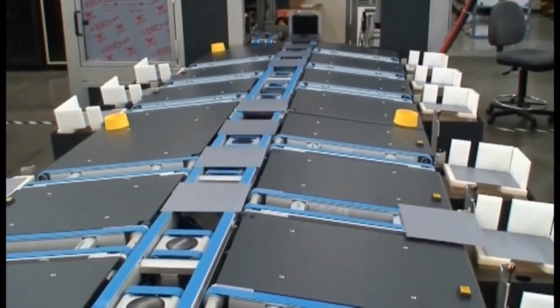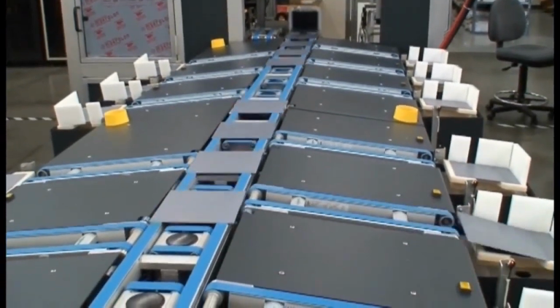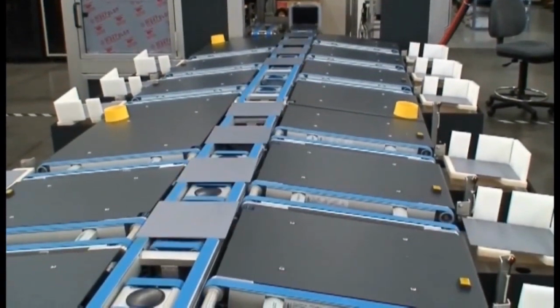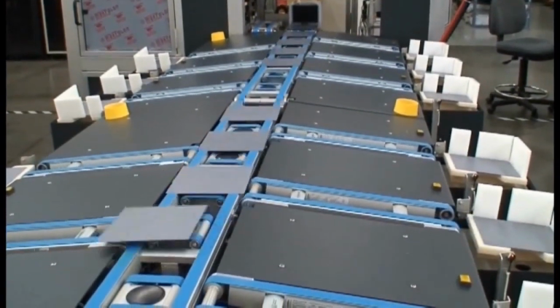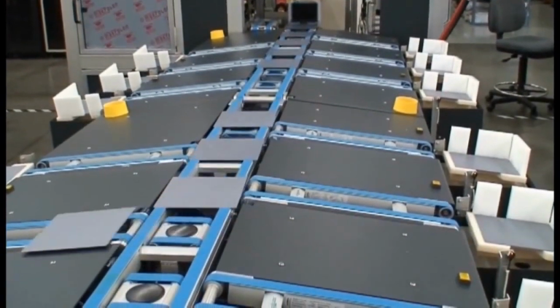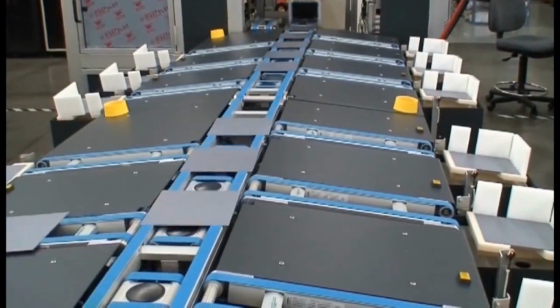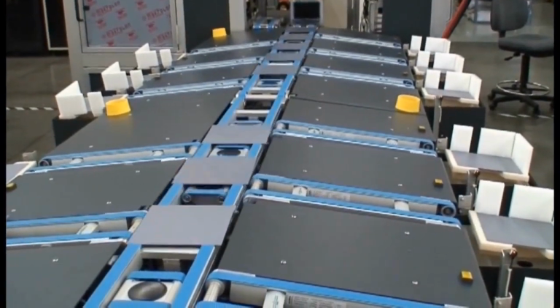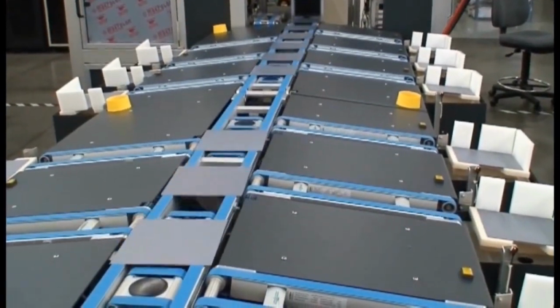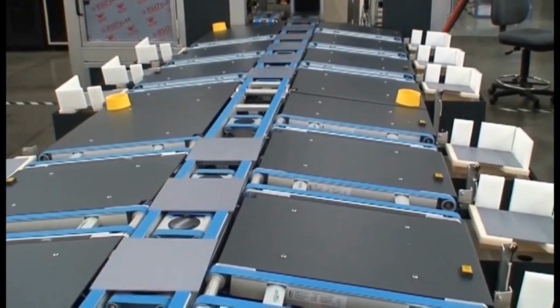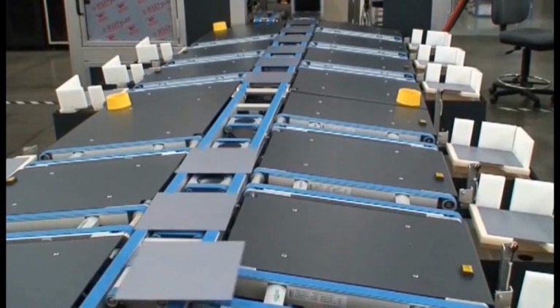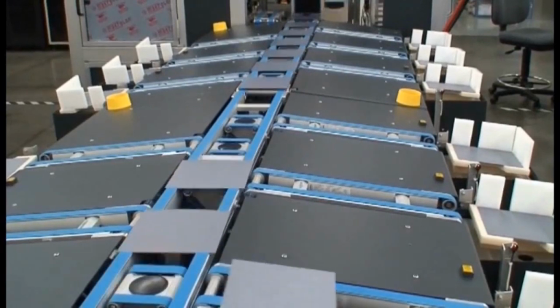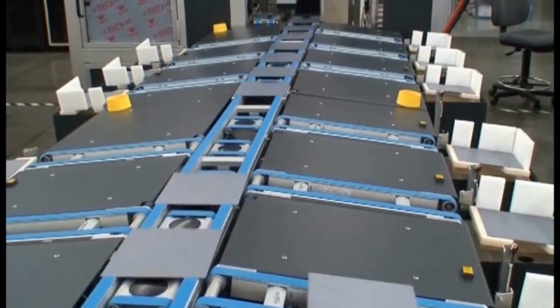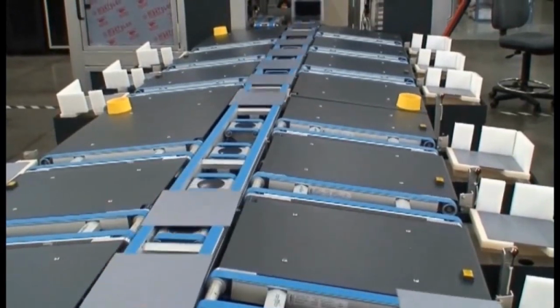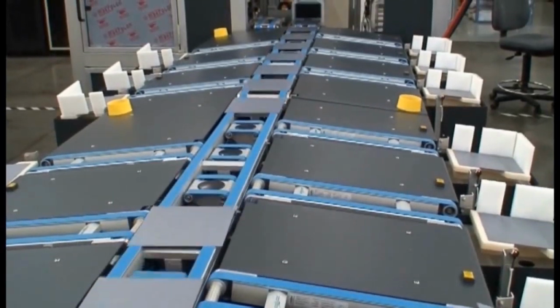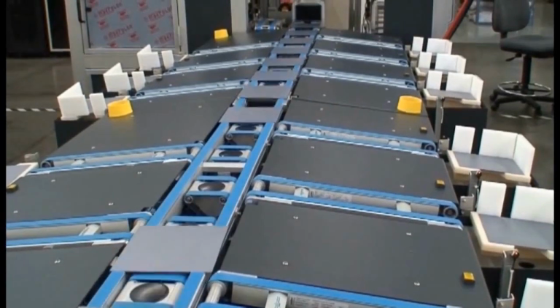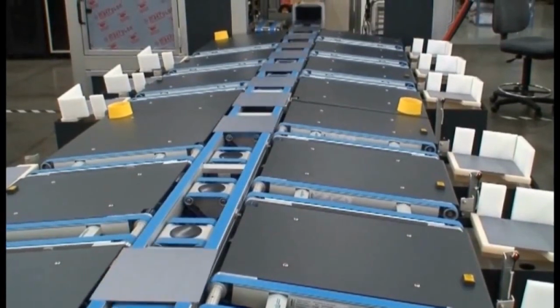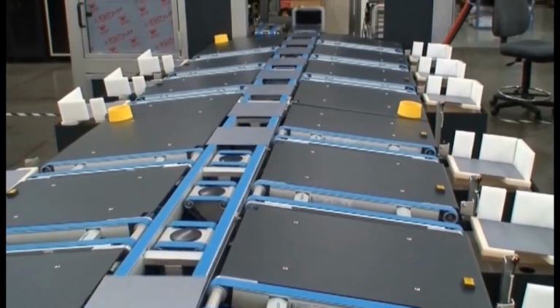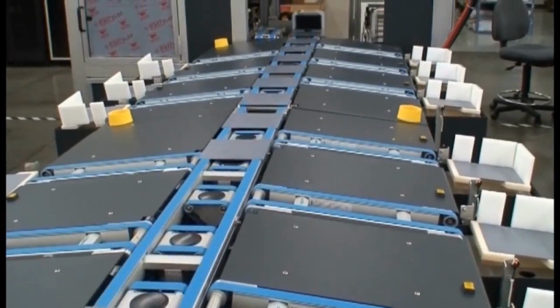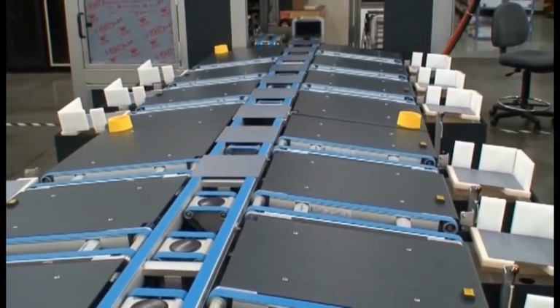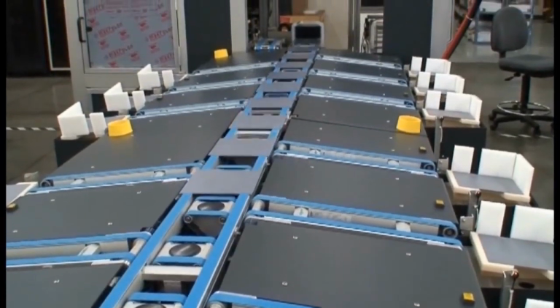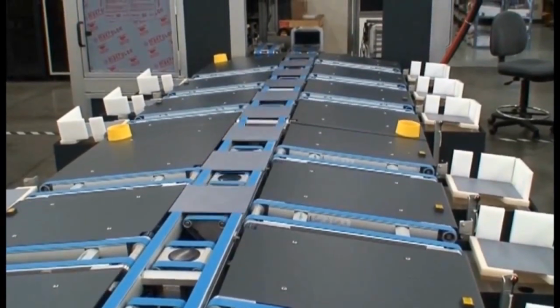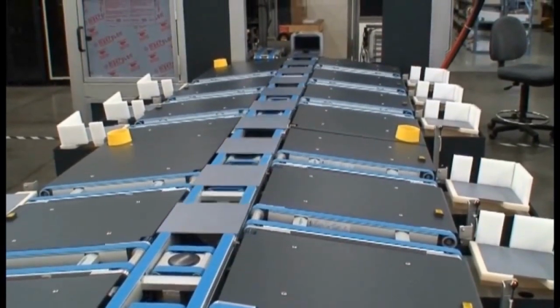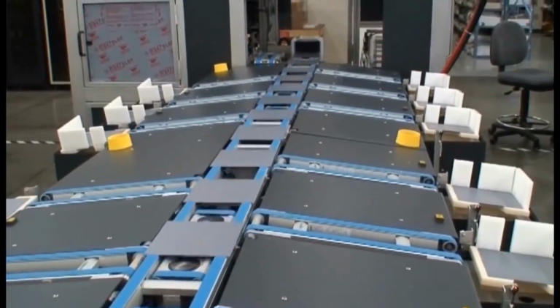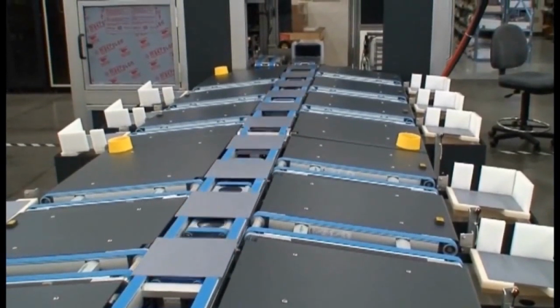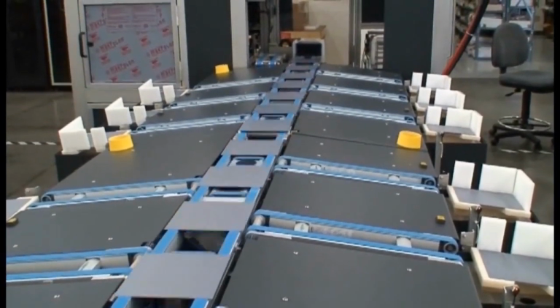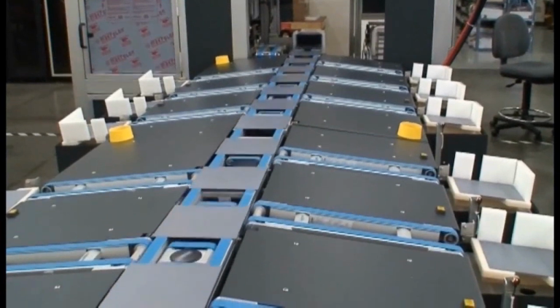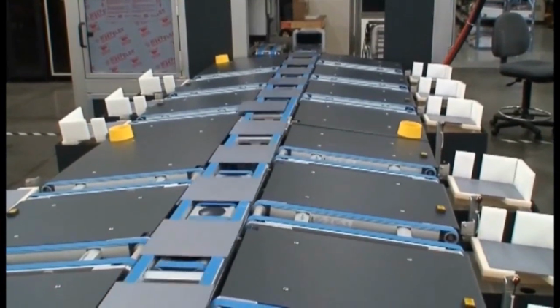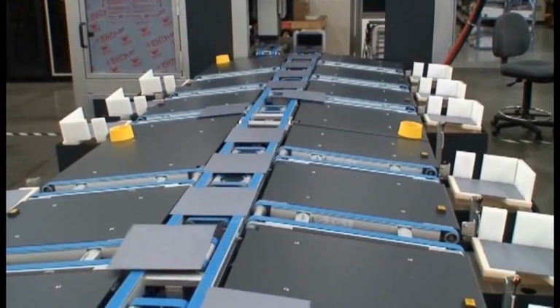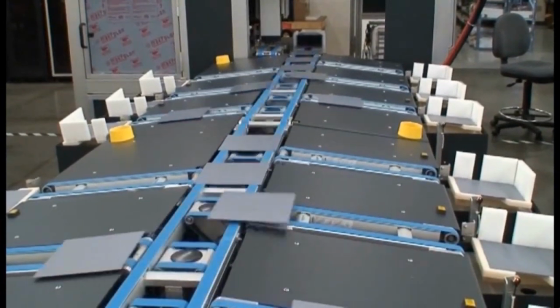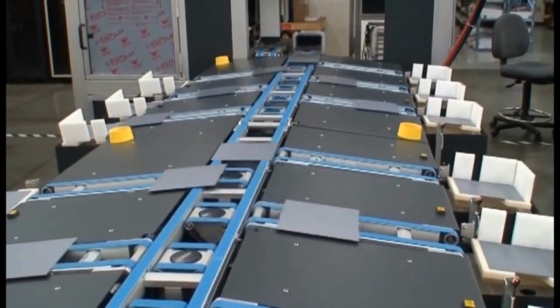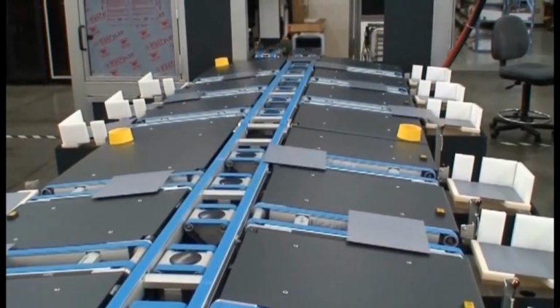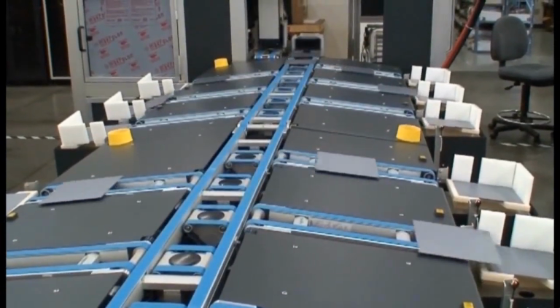The sorter separates and distributes the wafers at a speed of 3600 parts per hour and stores them according to defined requirements.